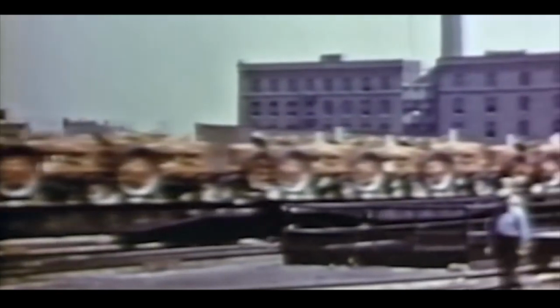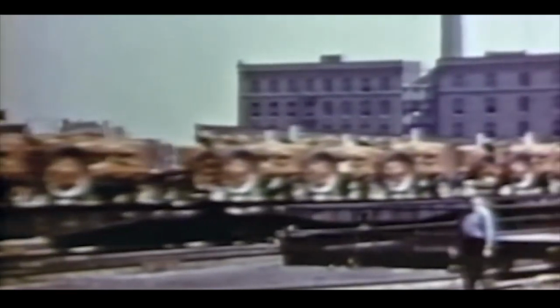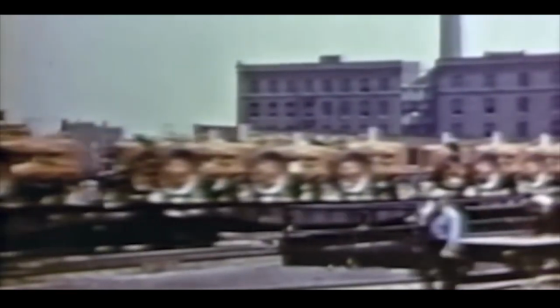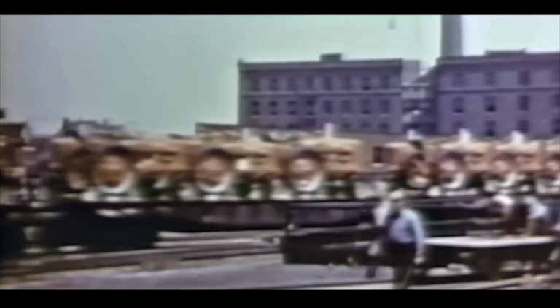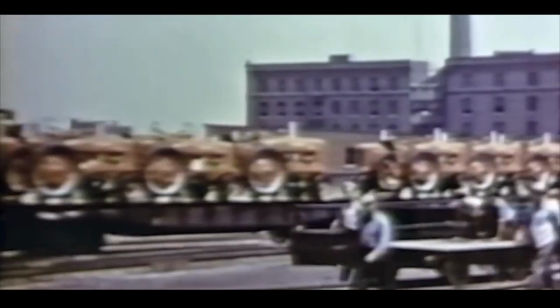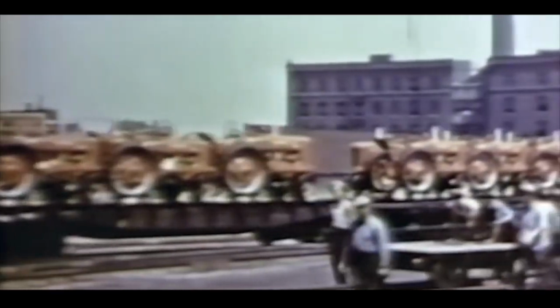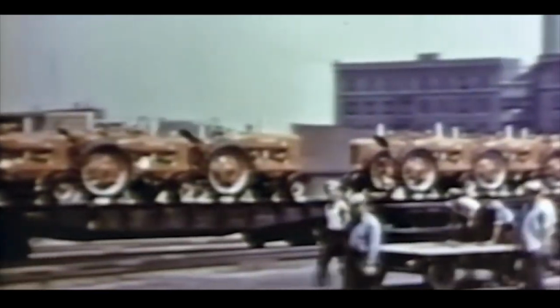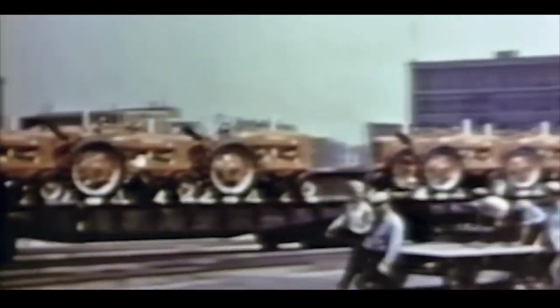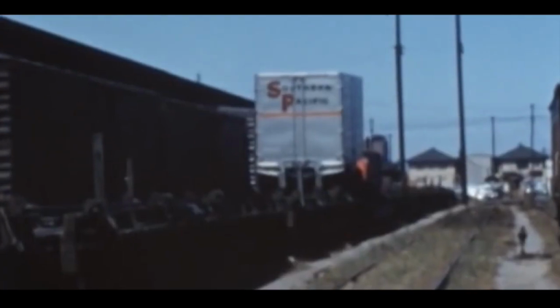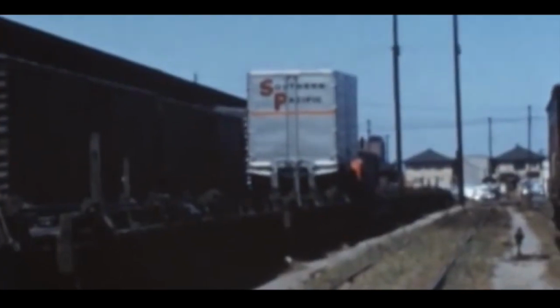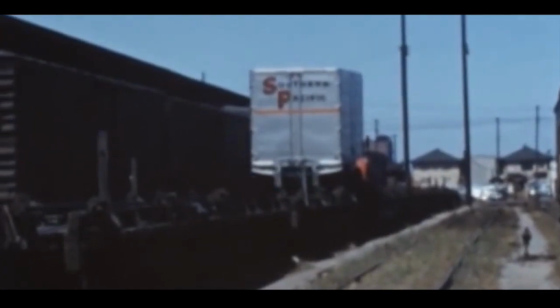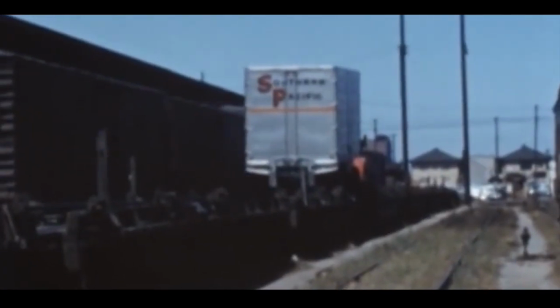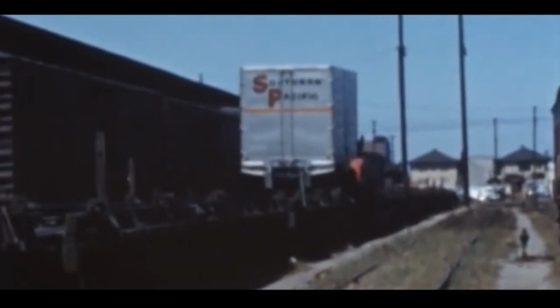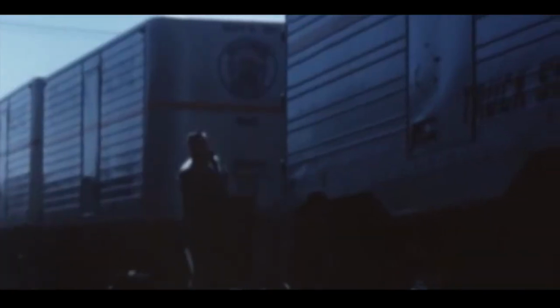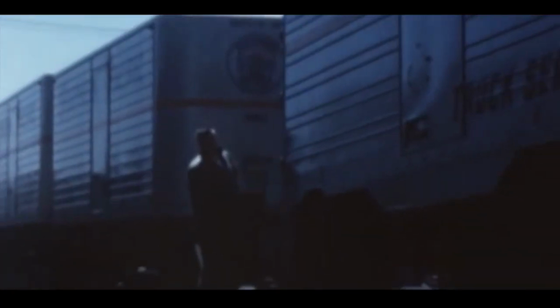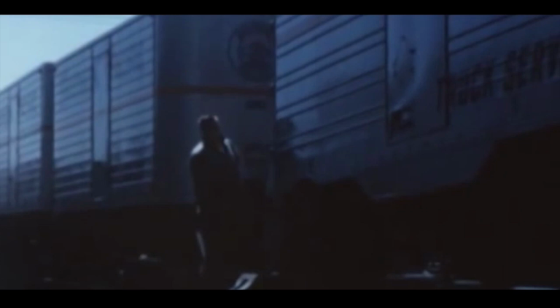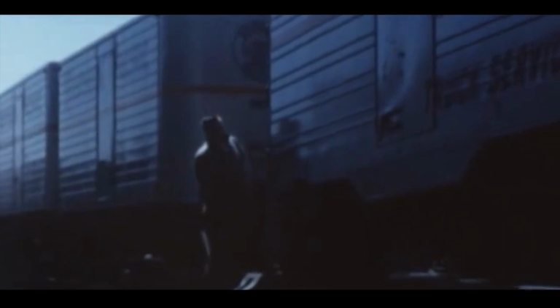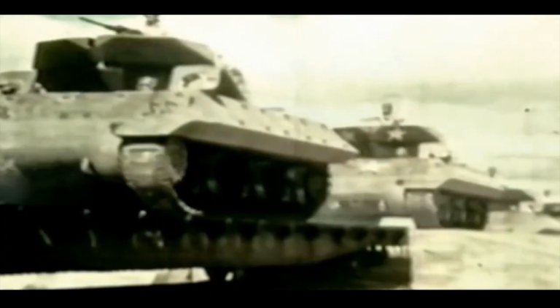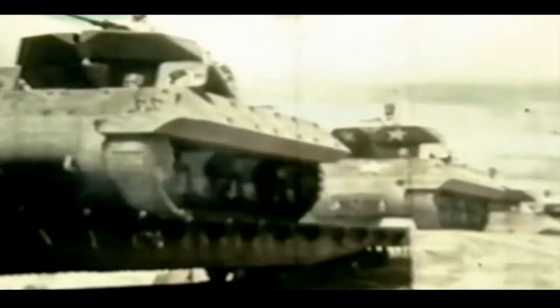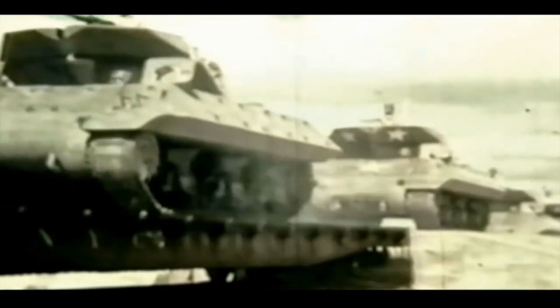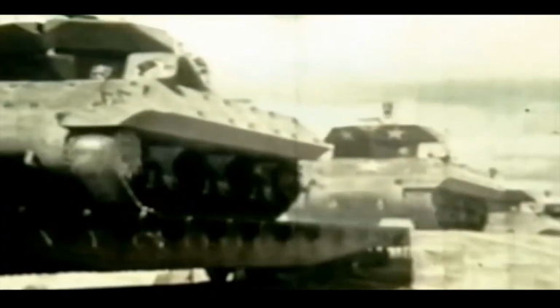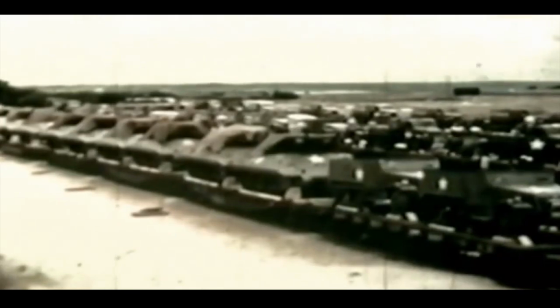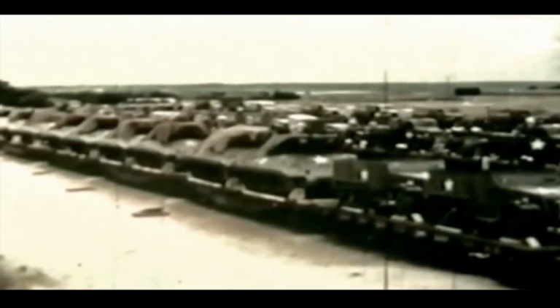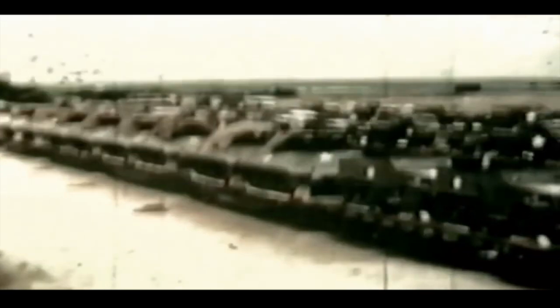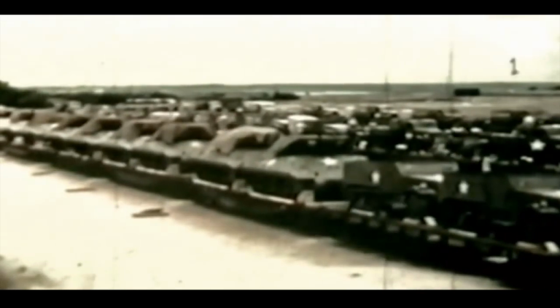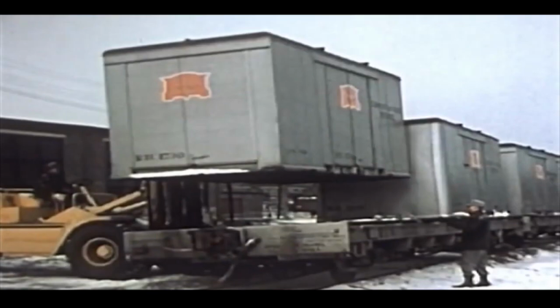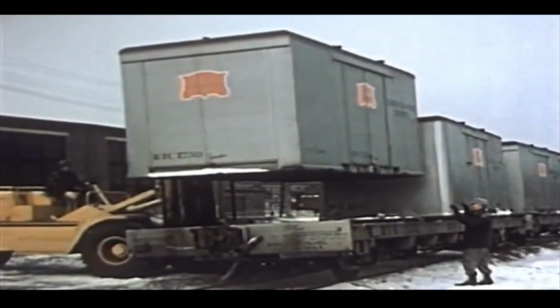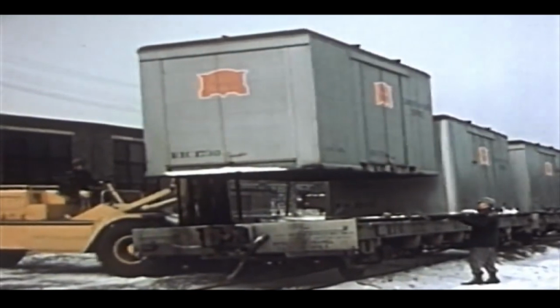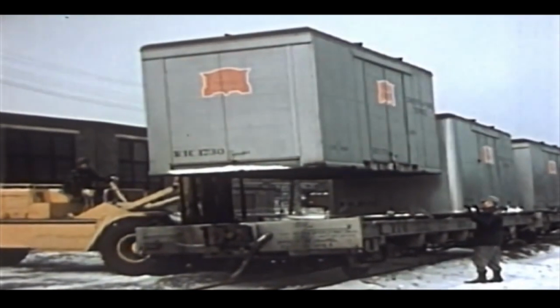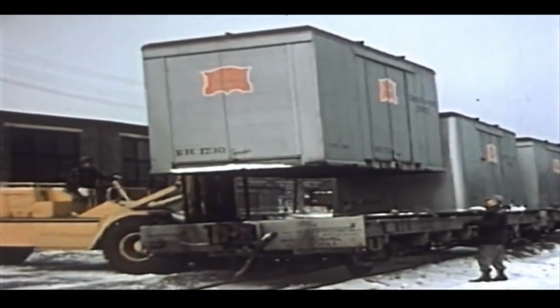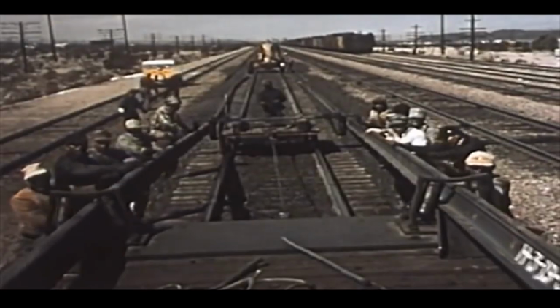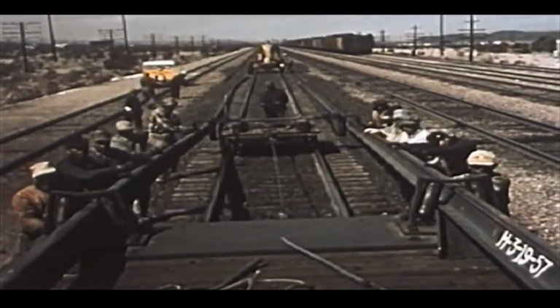Flat cars, known for carrying those loads that are too big, too tall, or too wide for a standard freight car. They can be found in all areas of railroad operation, from transporting new industrial equipment to even new sections of track.